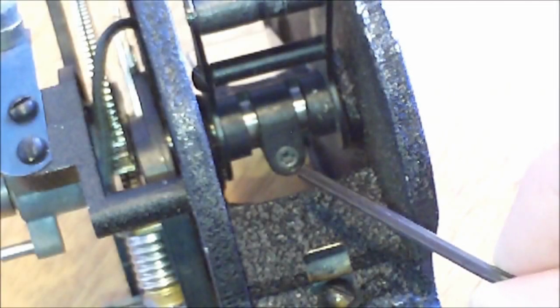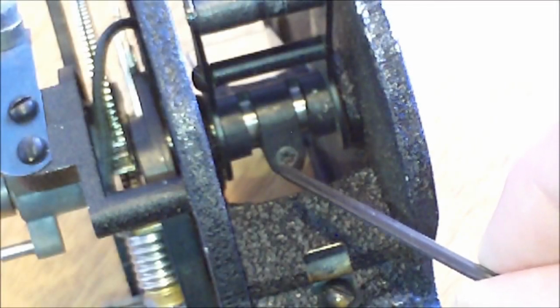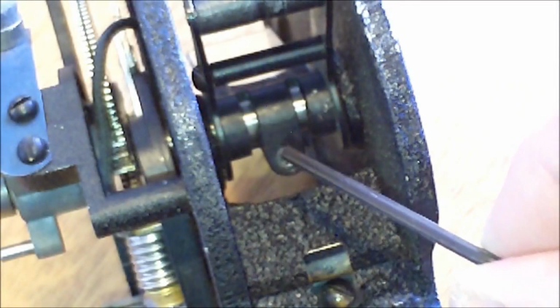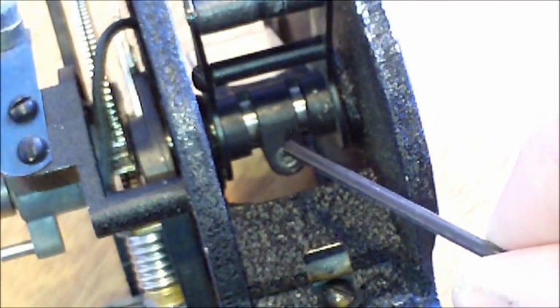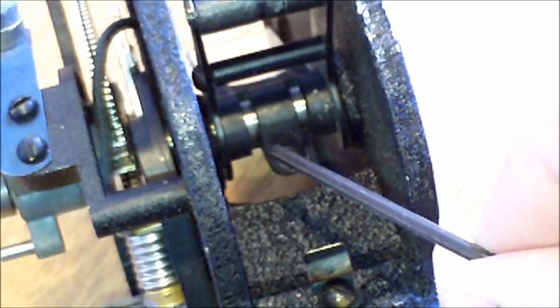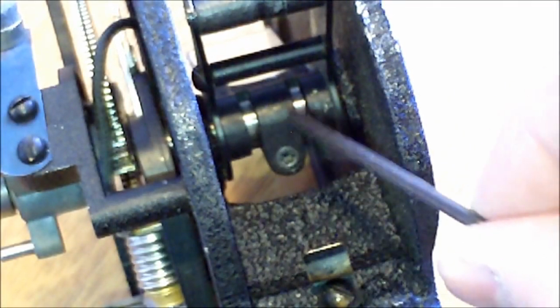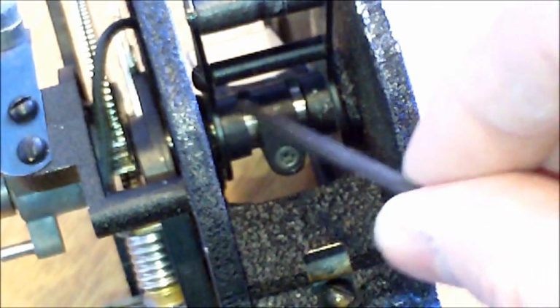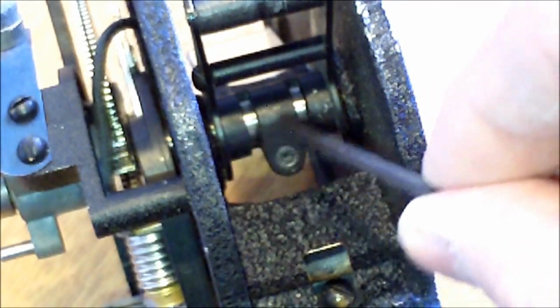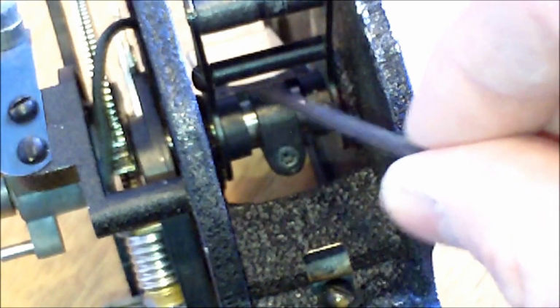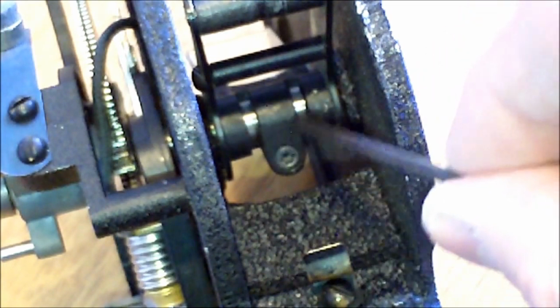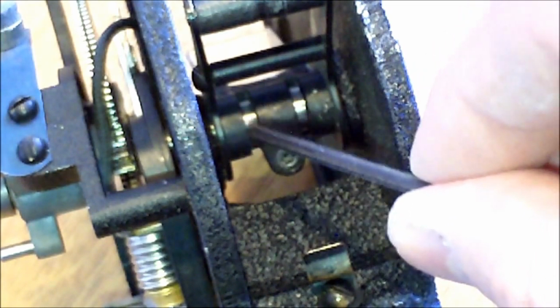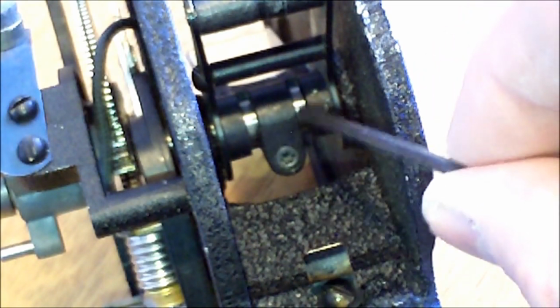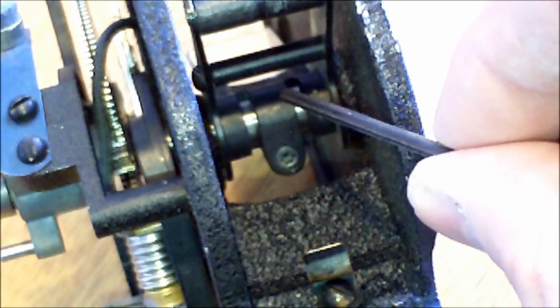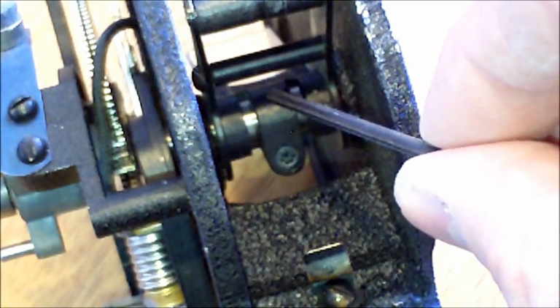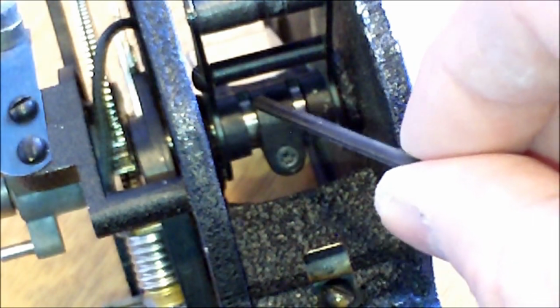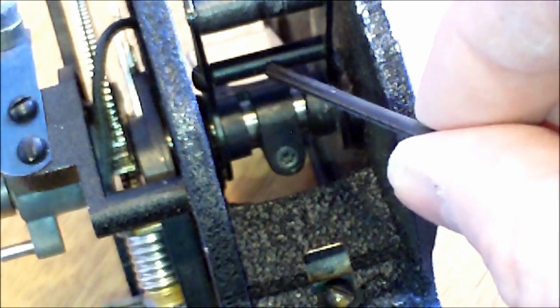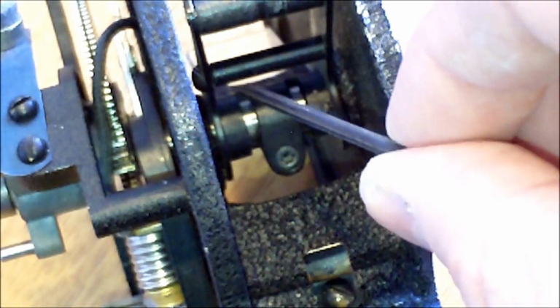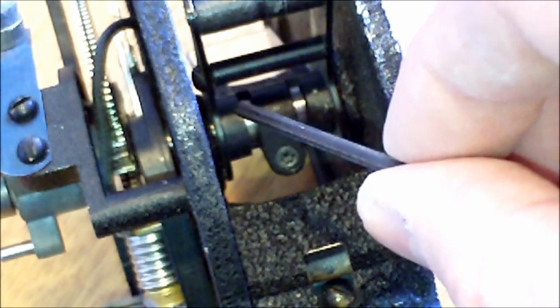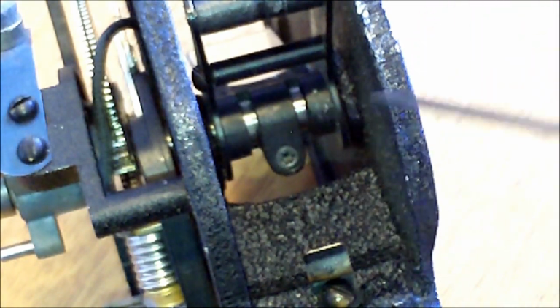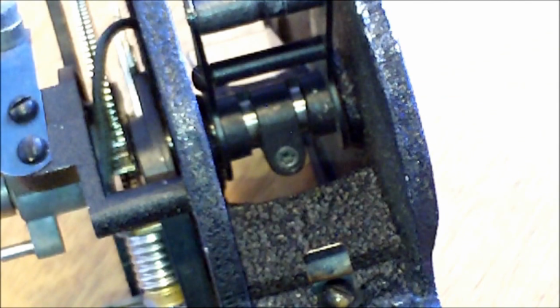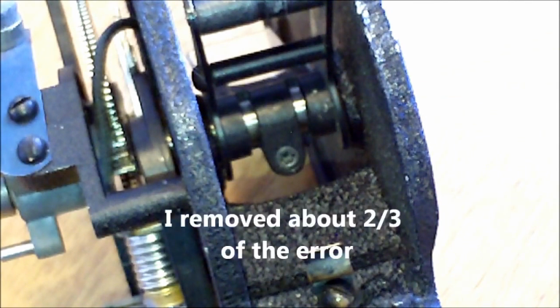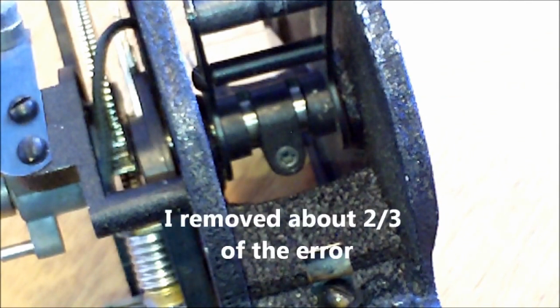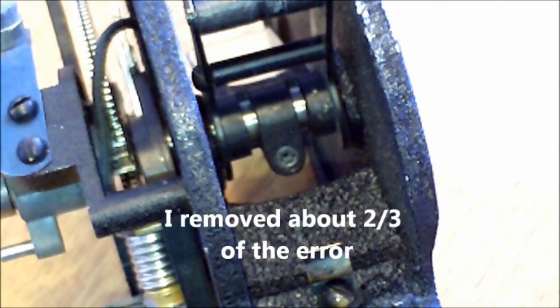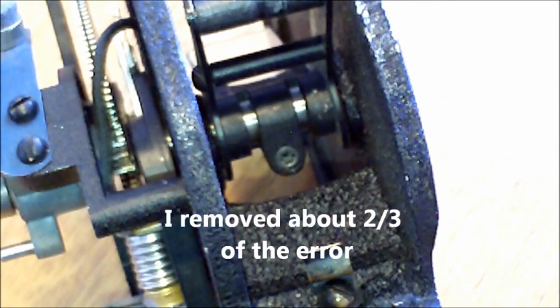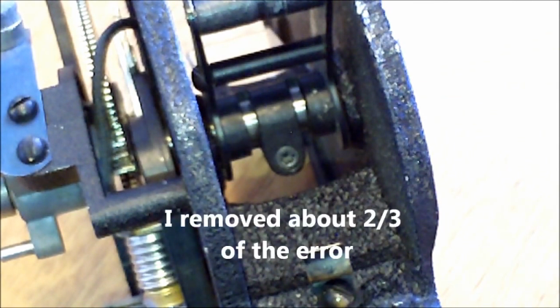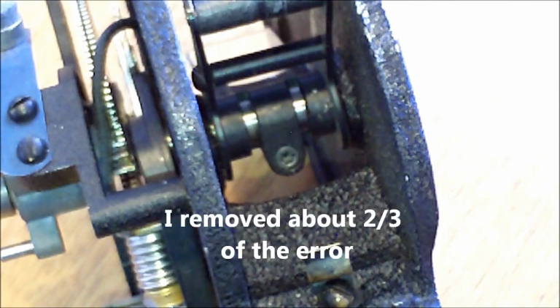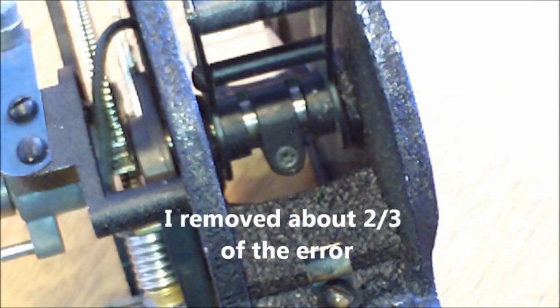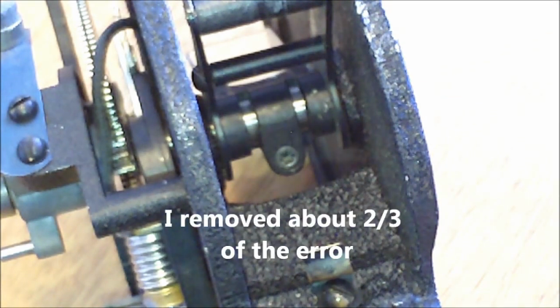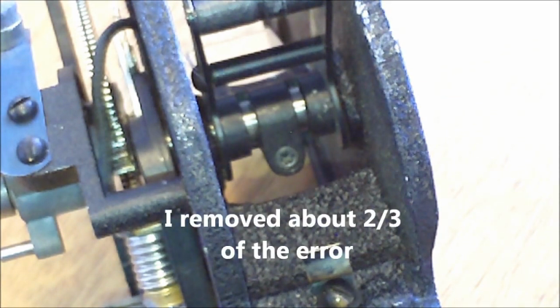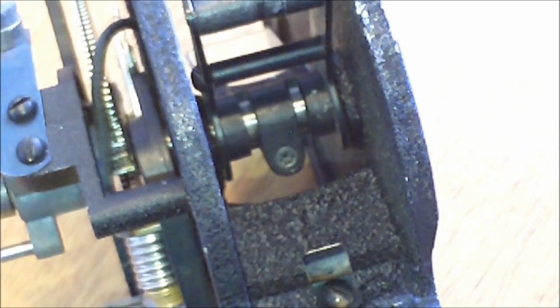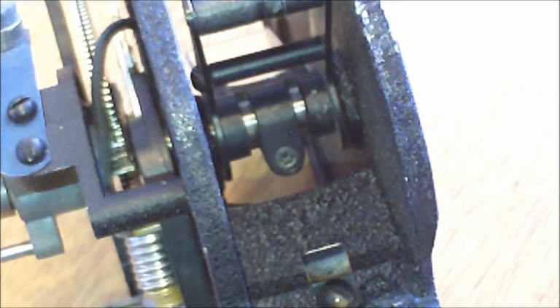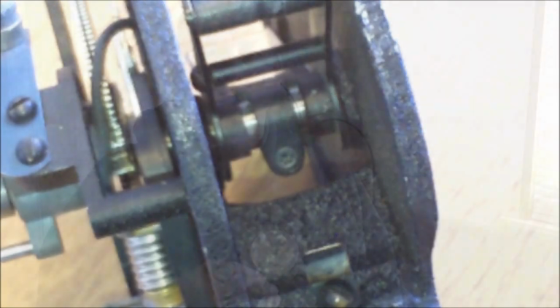No matter how much I tried to prevent it, the mechanism sometimes moved on the axle, so I did this over and over again. But finally I got it to where it was close enough that I could live with it.